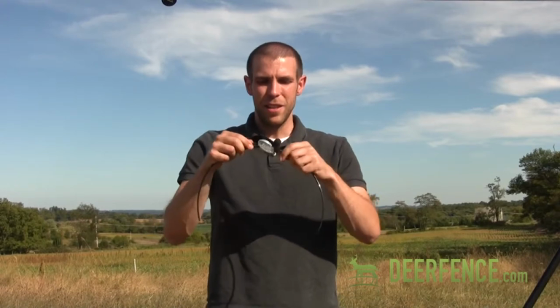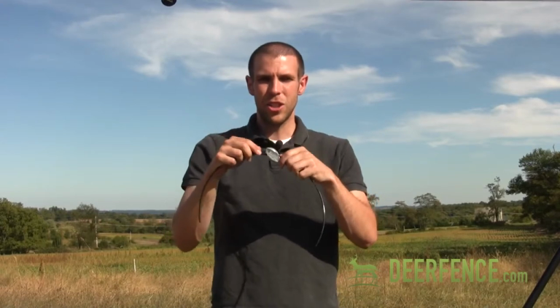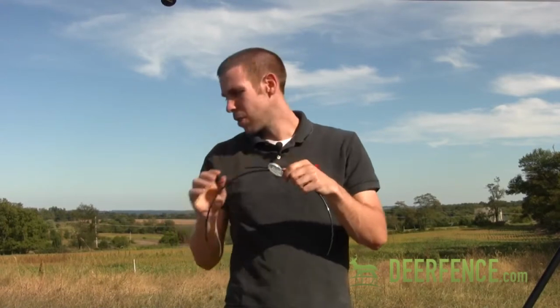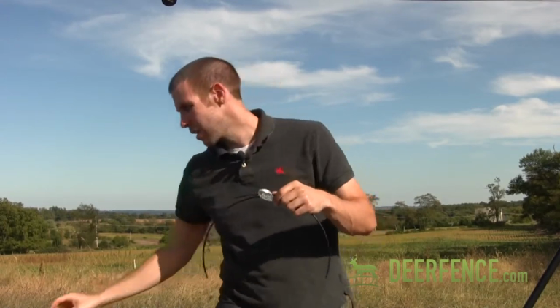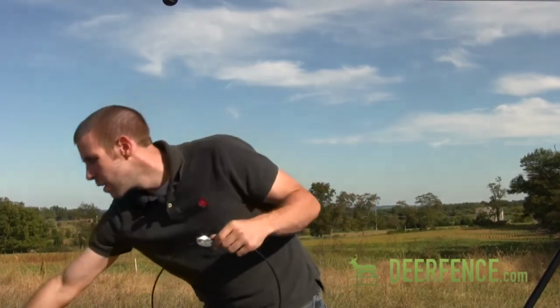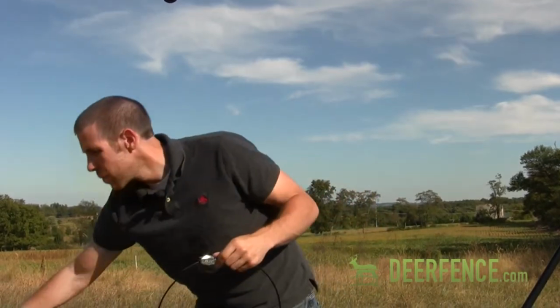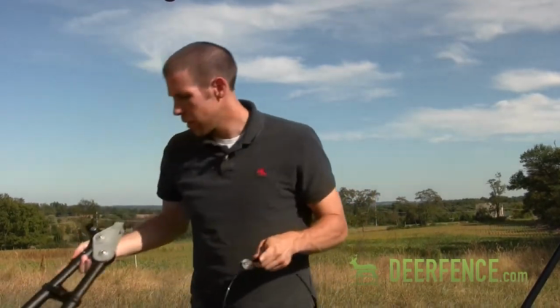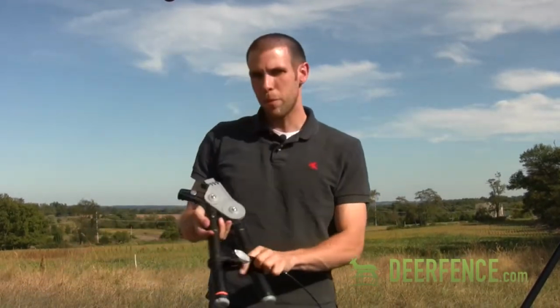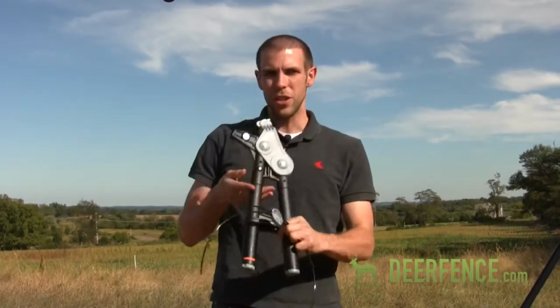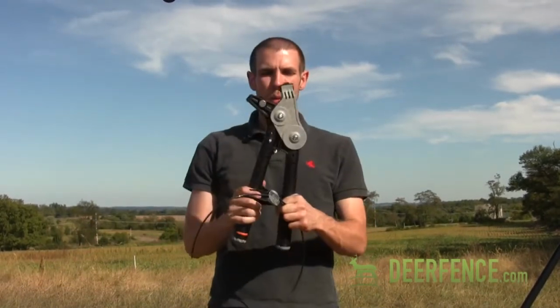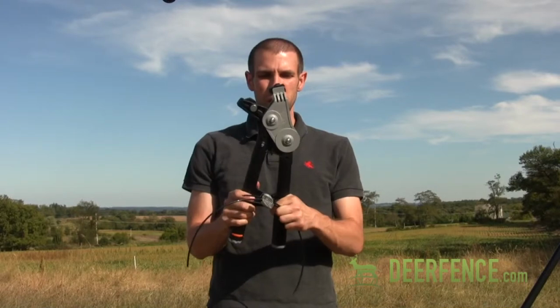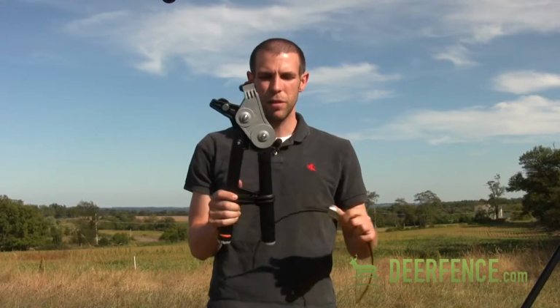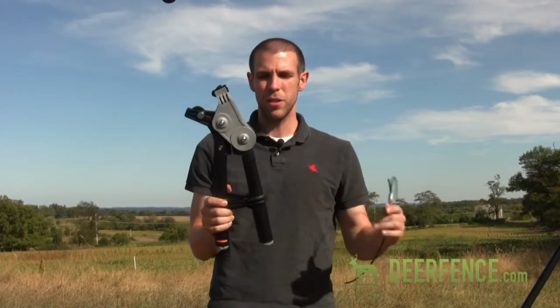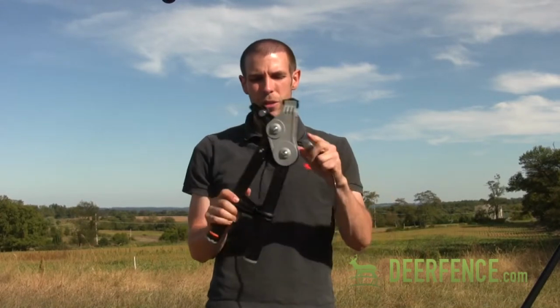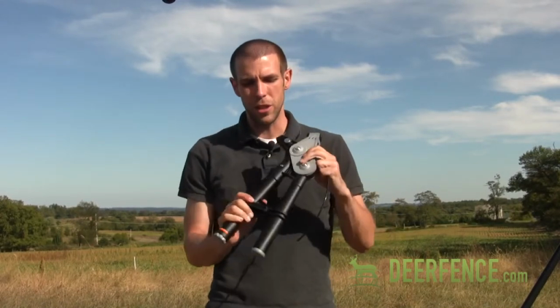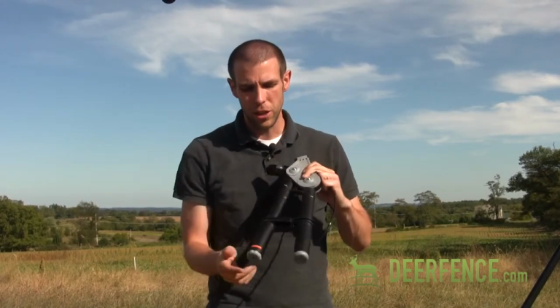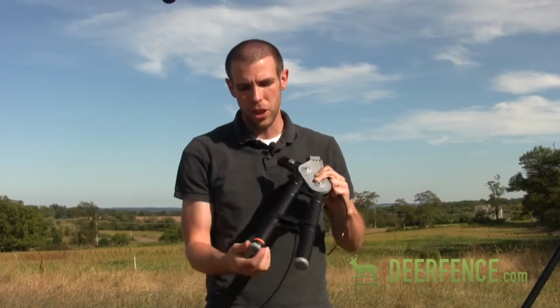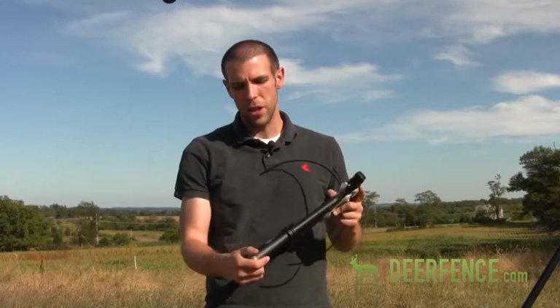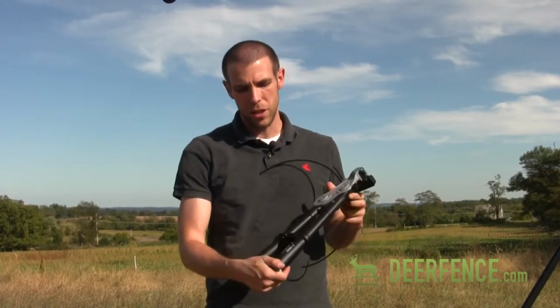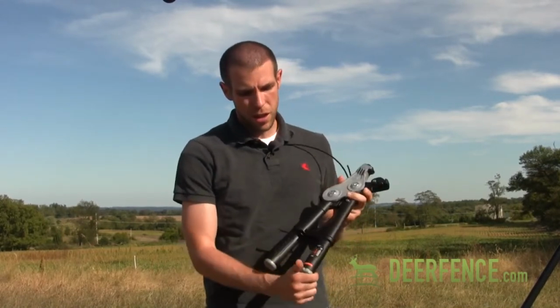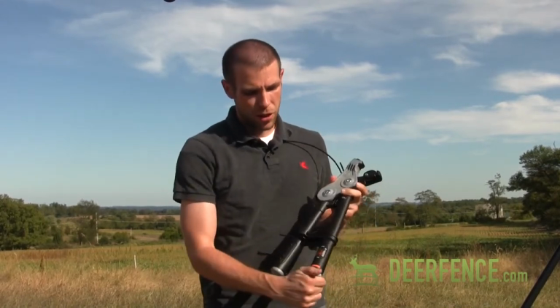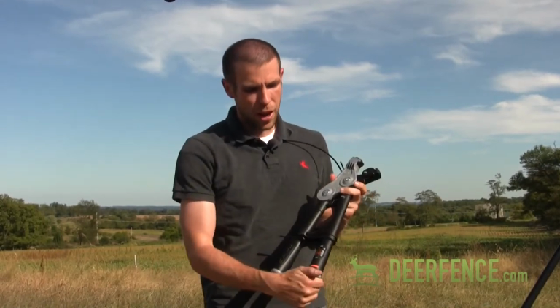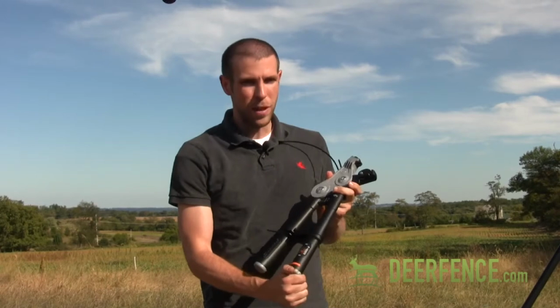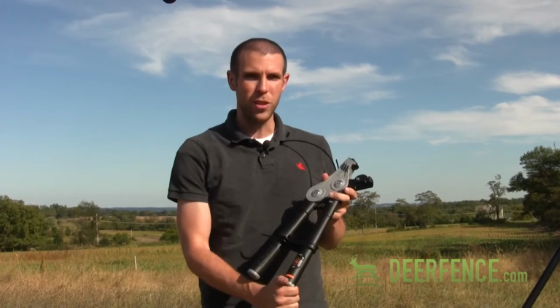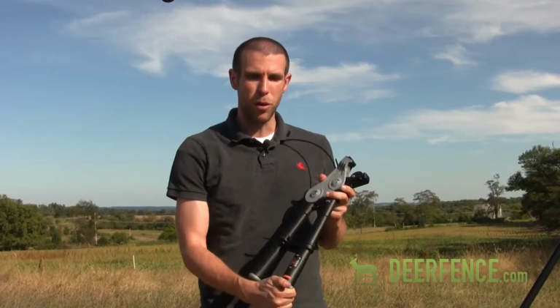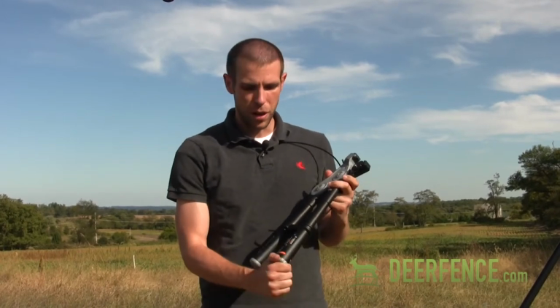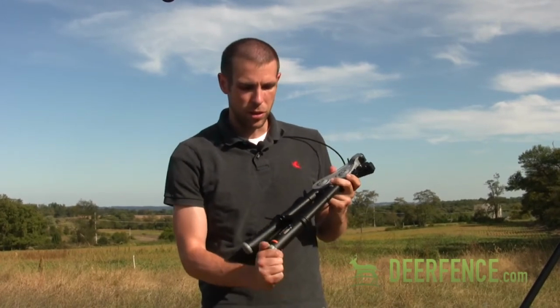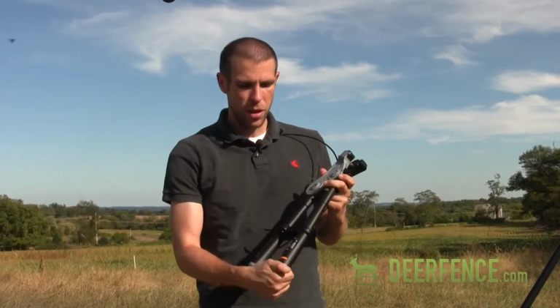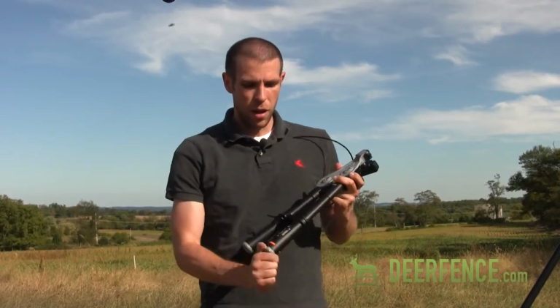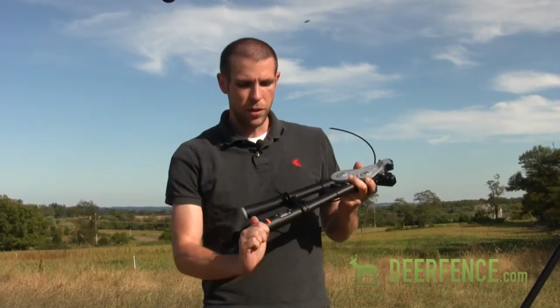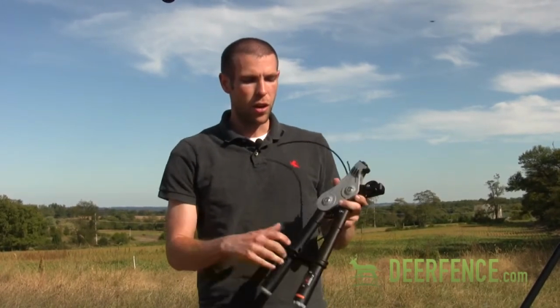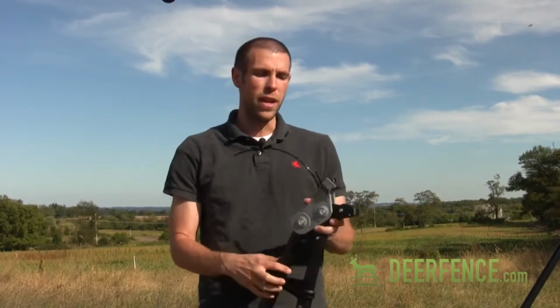This is achieved using the gripple tensioning tool. The features of this tool include an adjustable knob that lets you control the tension to make sure that you get the appropriate amount of tension on your fence.